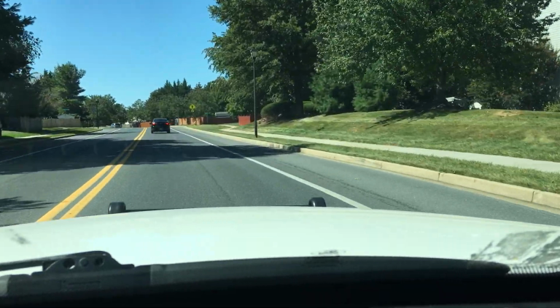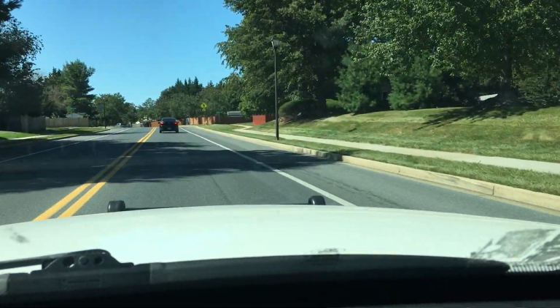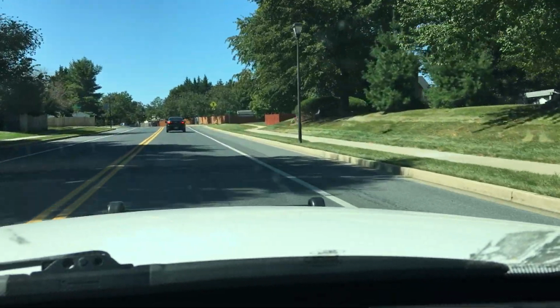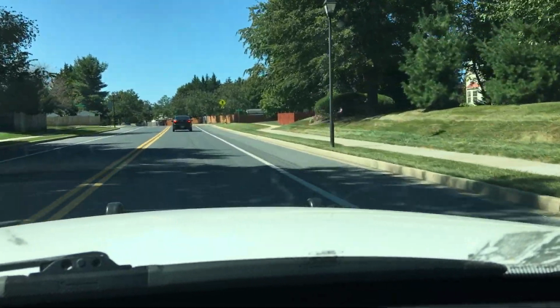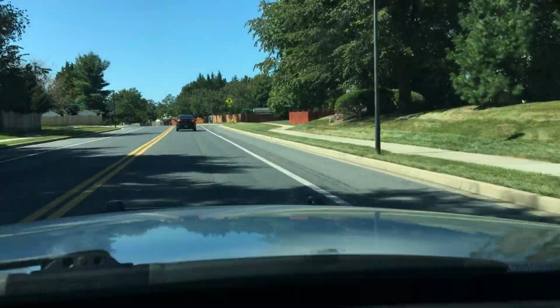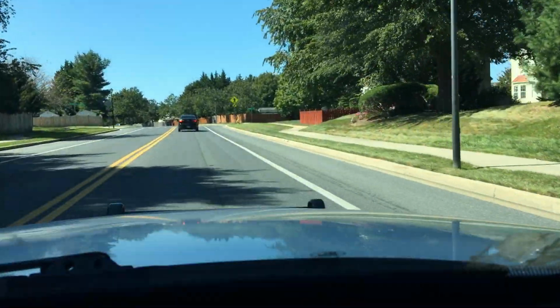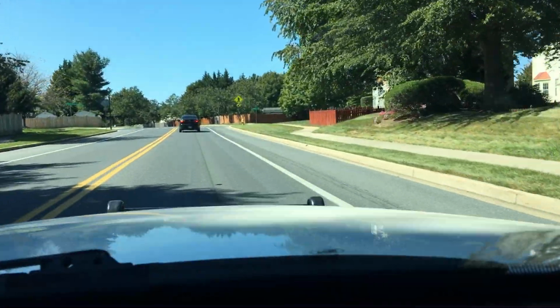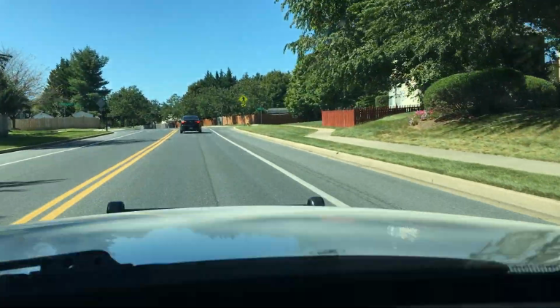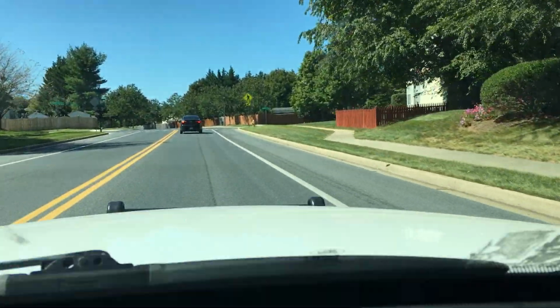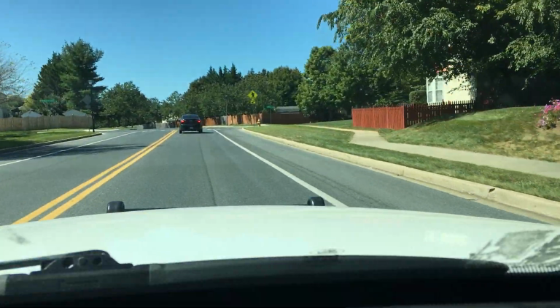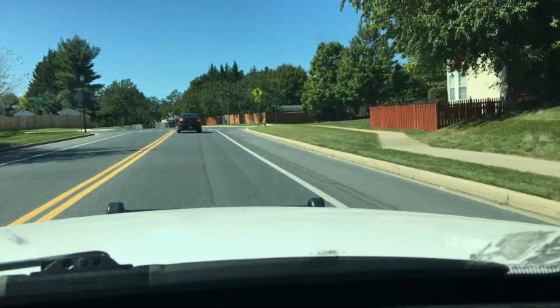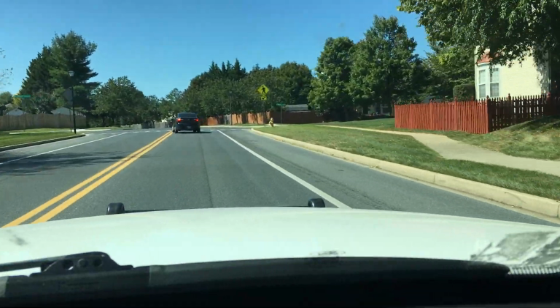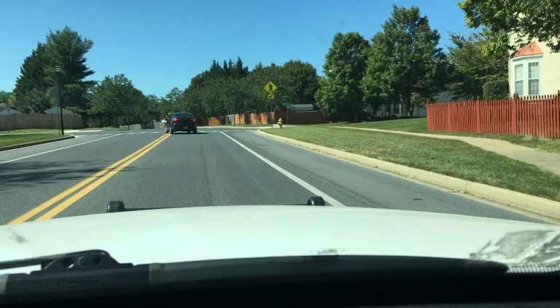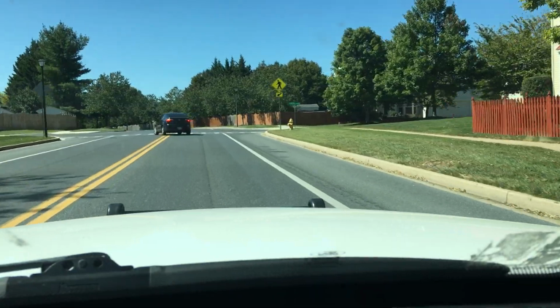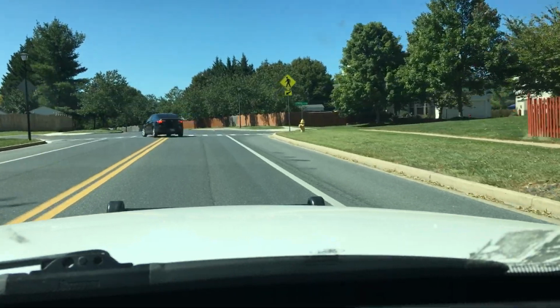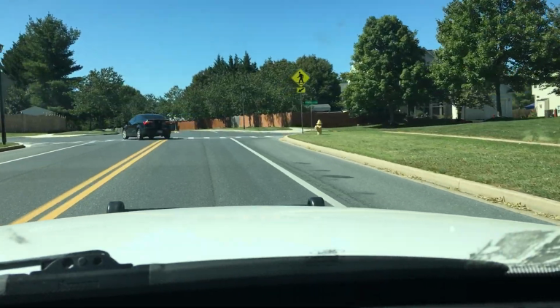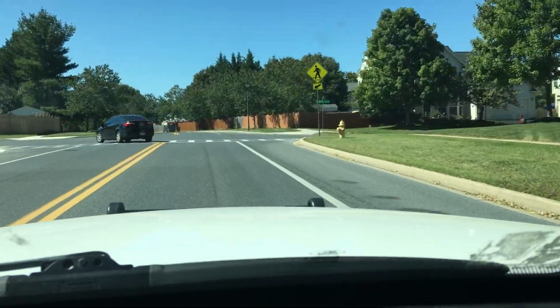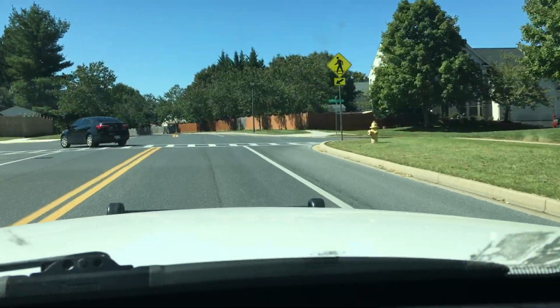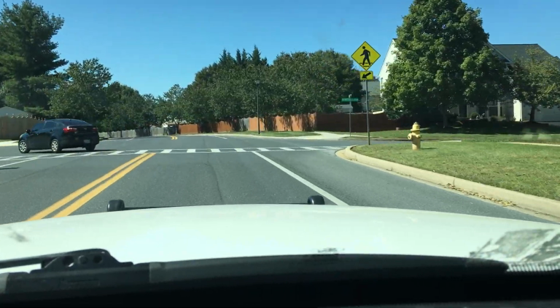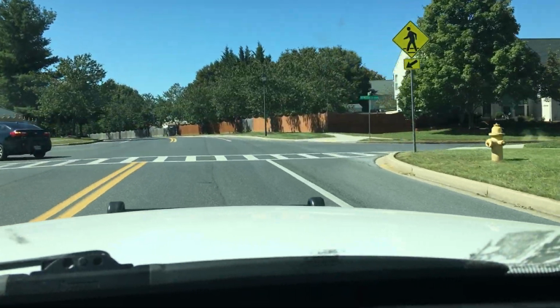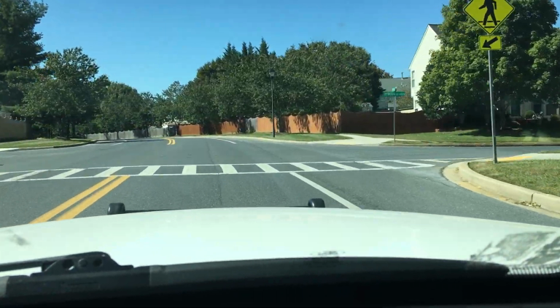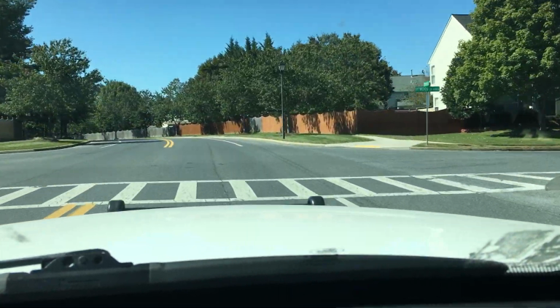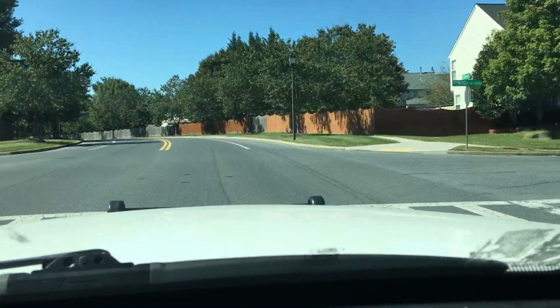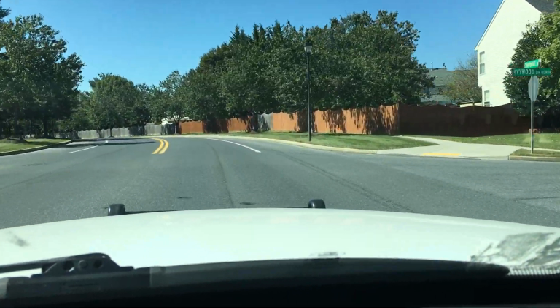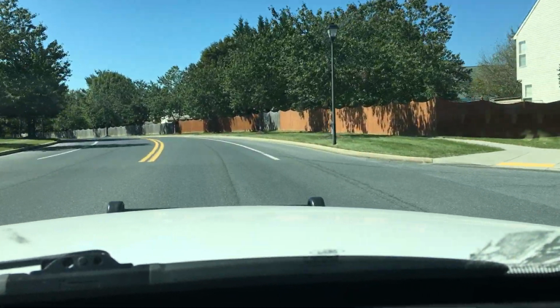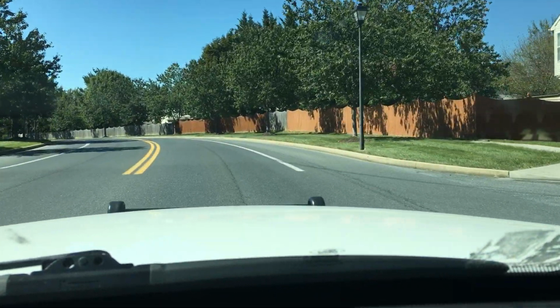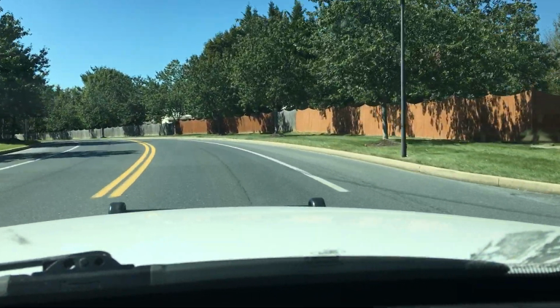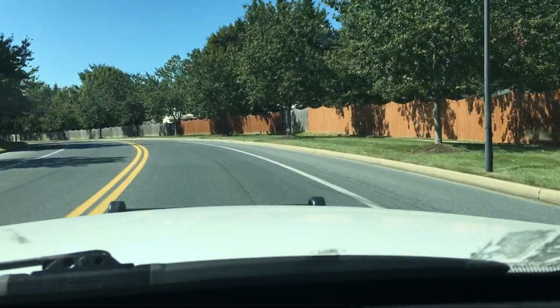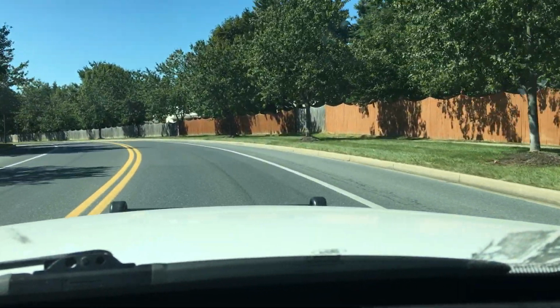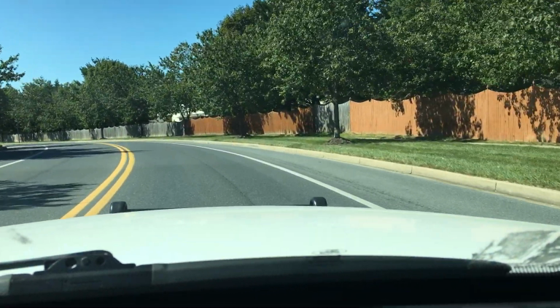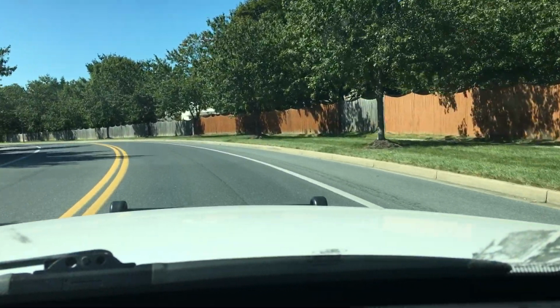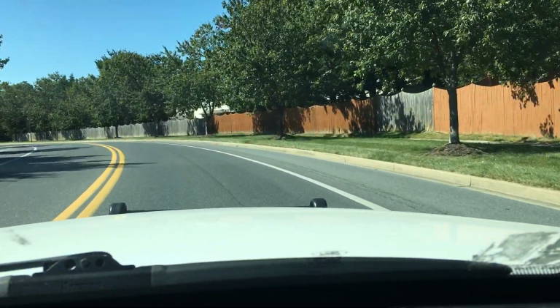Just going to be giving you guys a little ride around my neighborhood. I'm actually heading over to a buddy's house right now to install some stuff on my car.